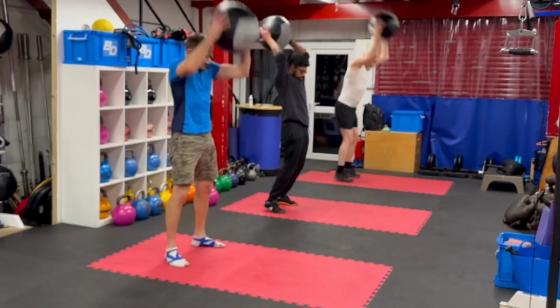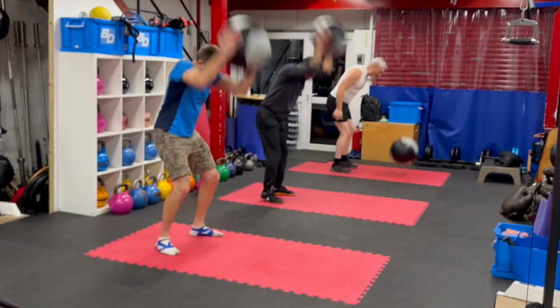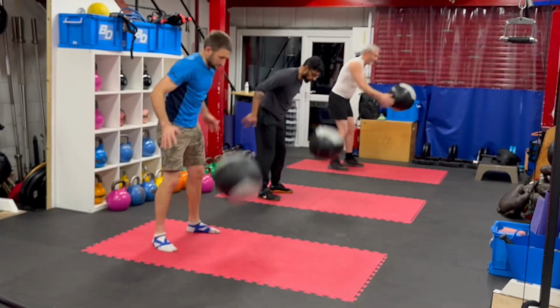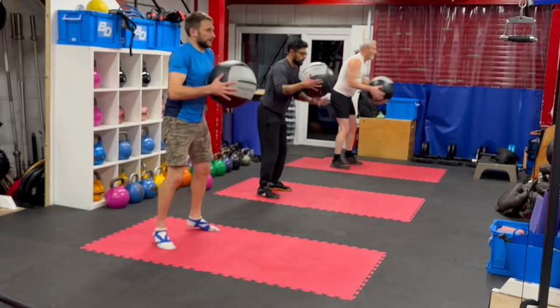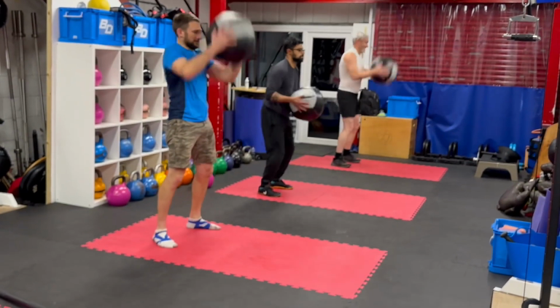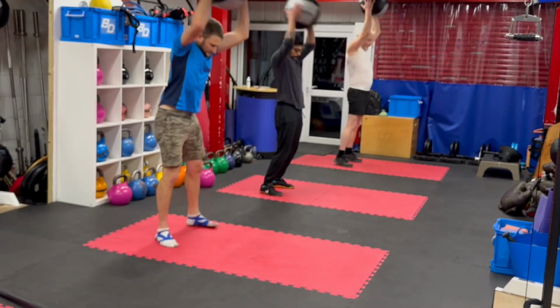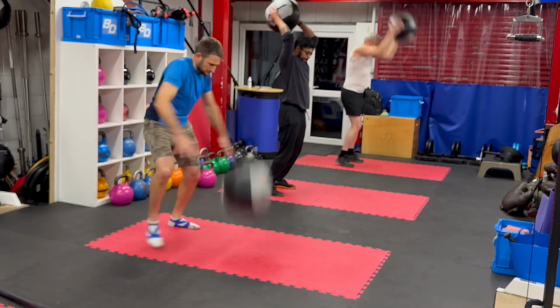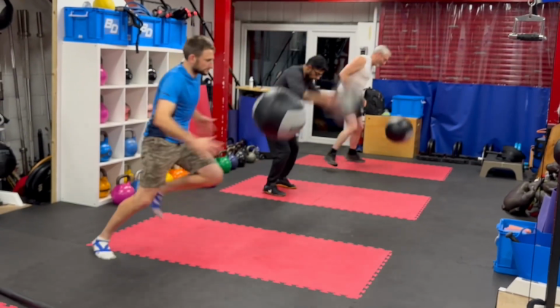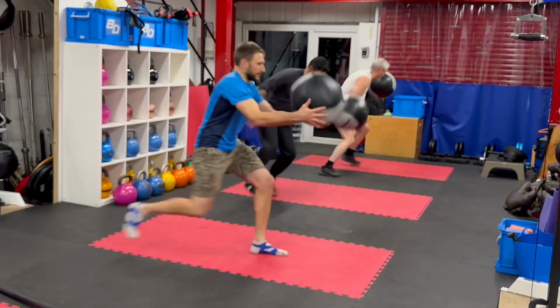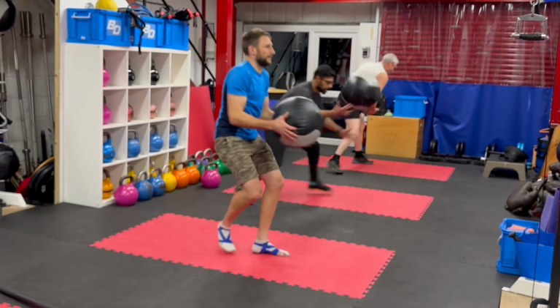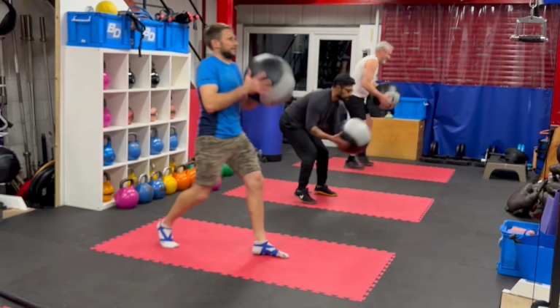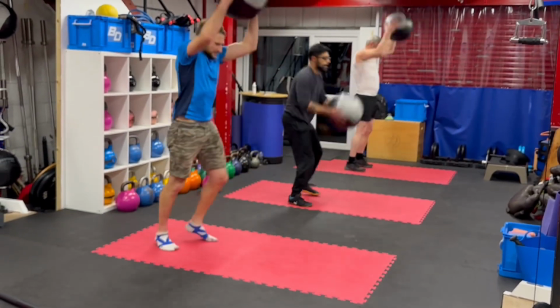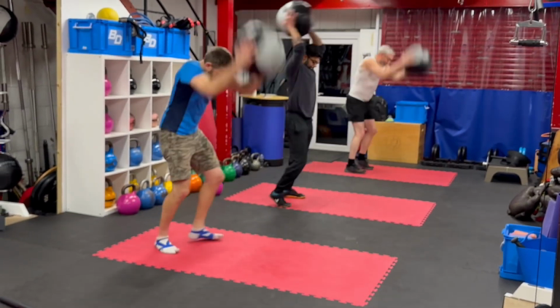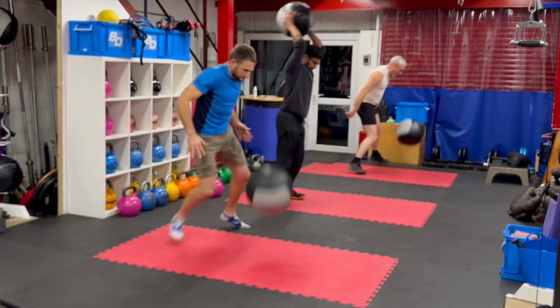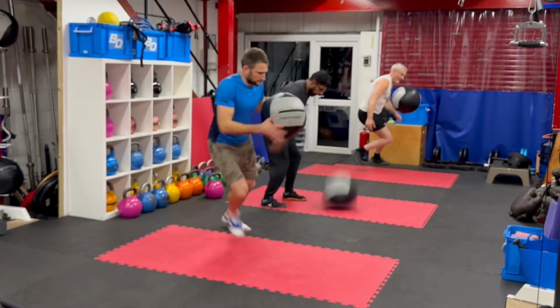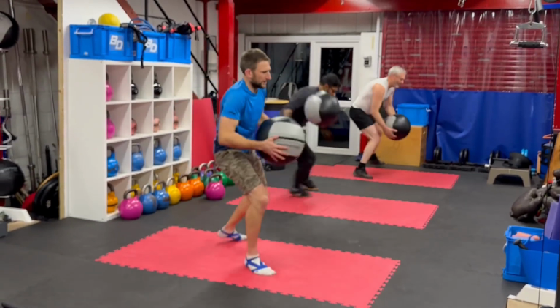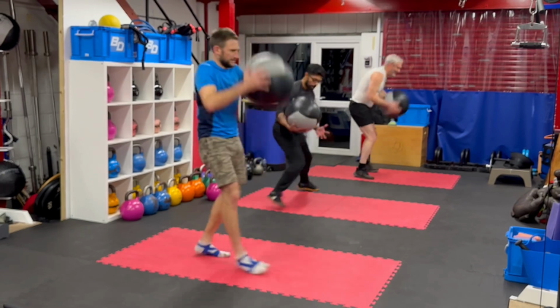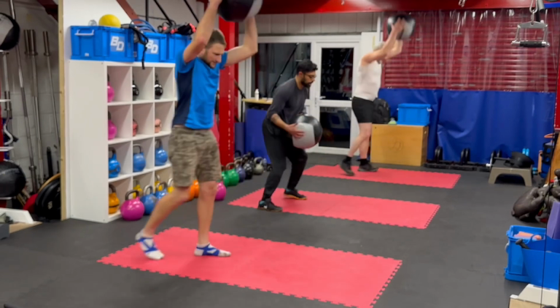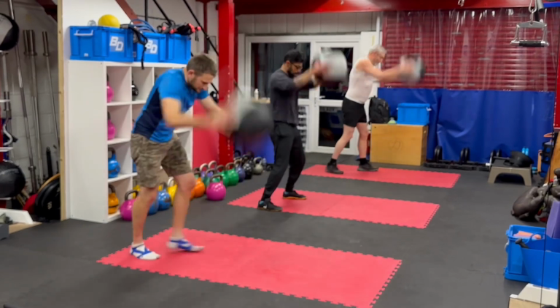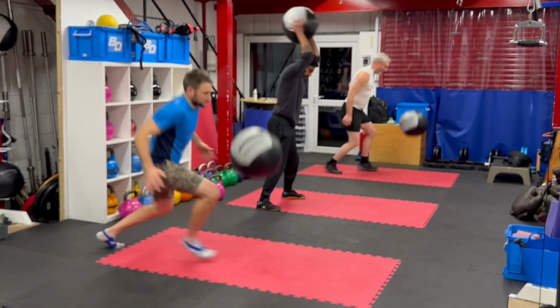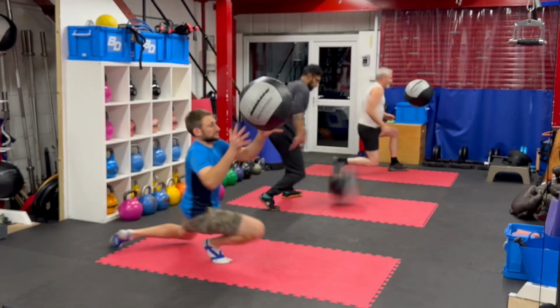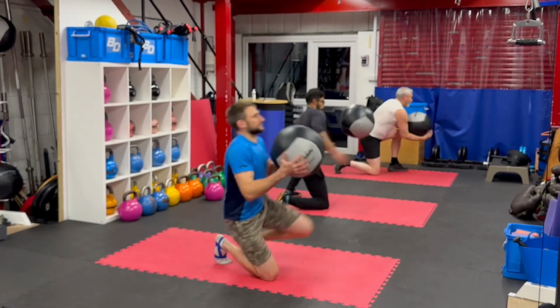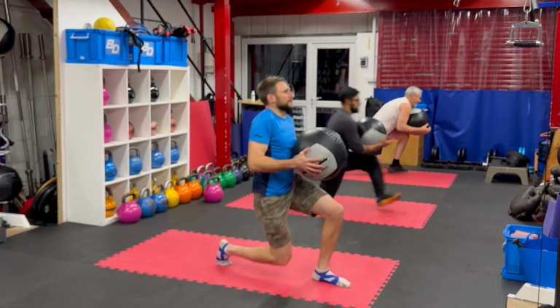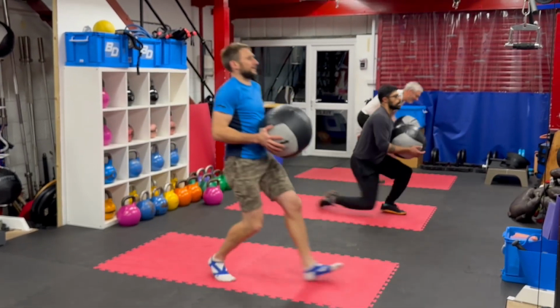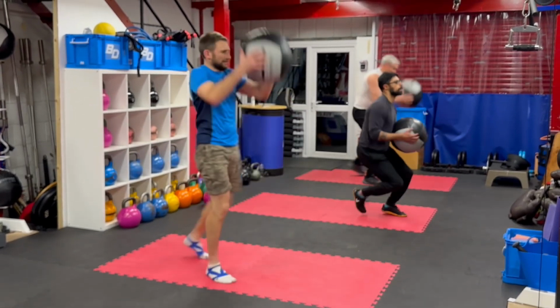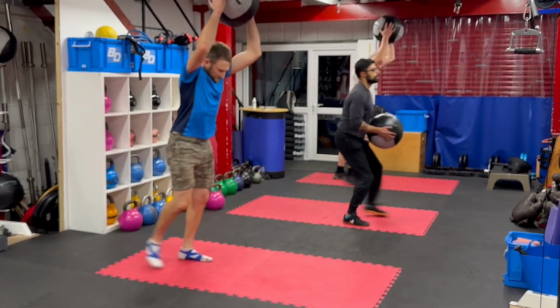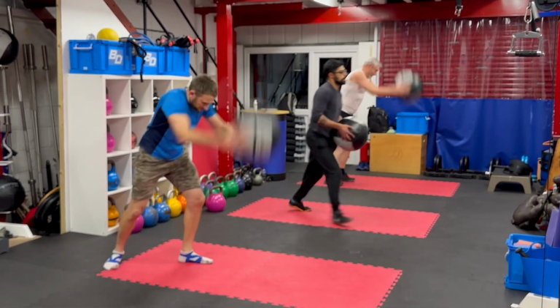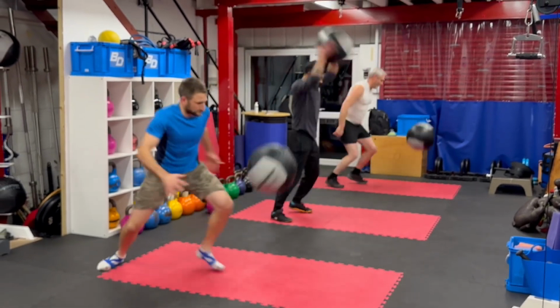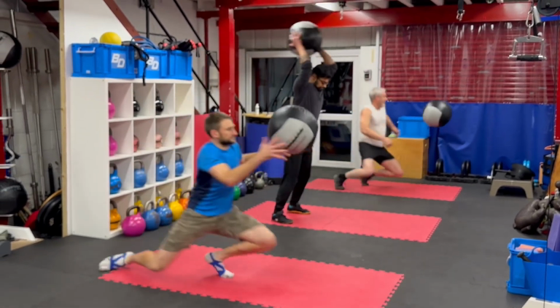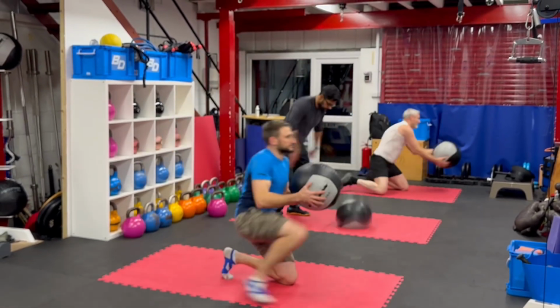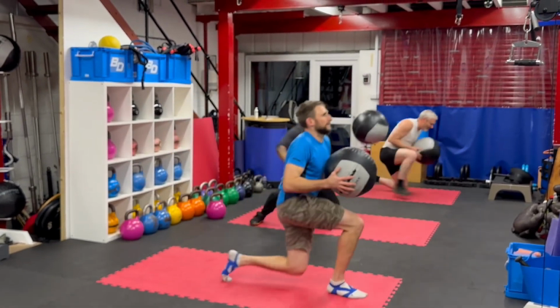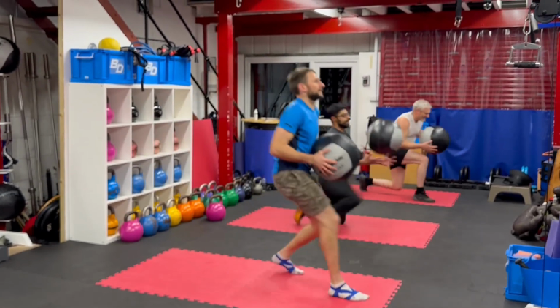Slam. Slam and count to move. Slam and count to move. Then slam and shoot. And then slam and shoot. Keep that going.